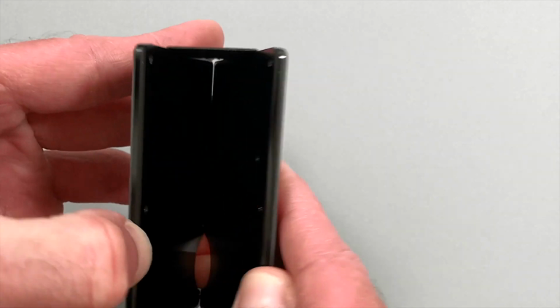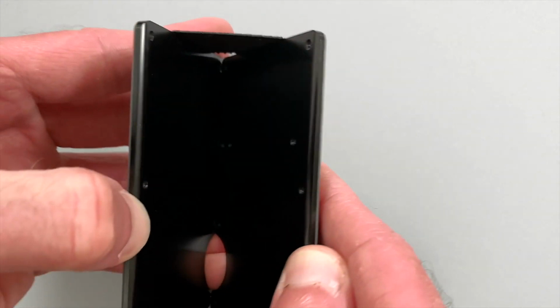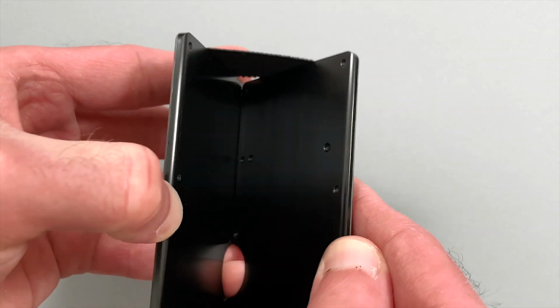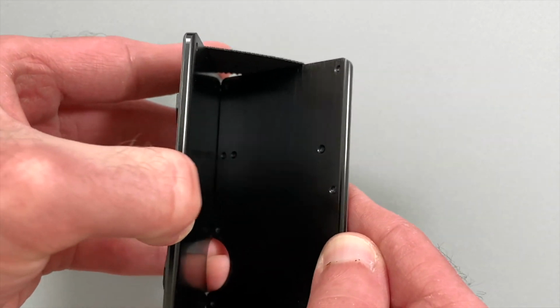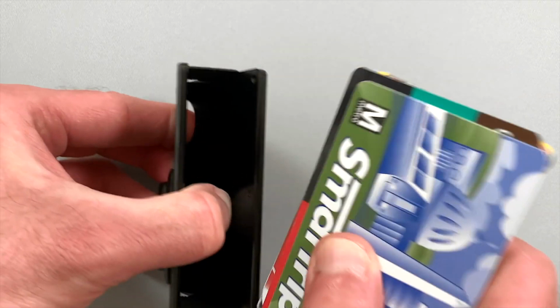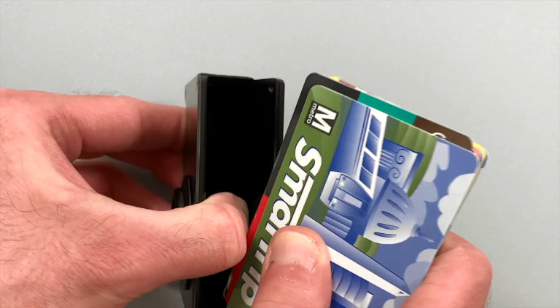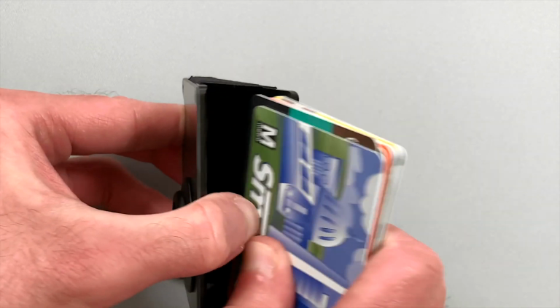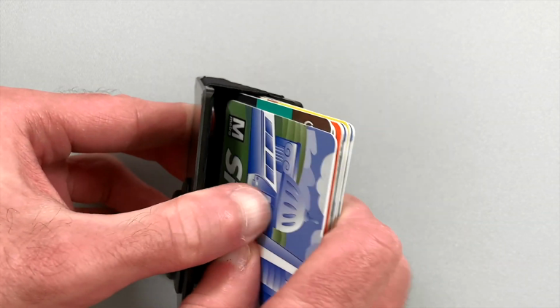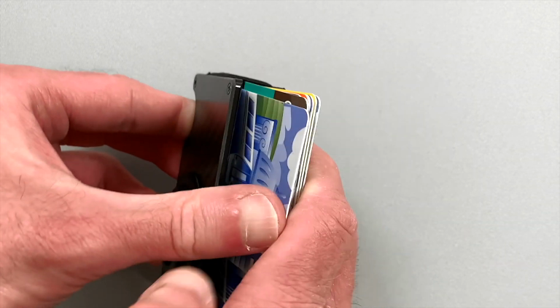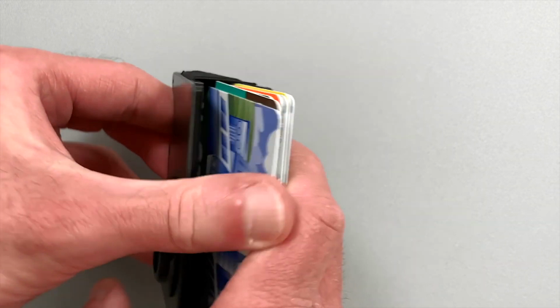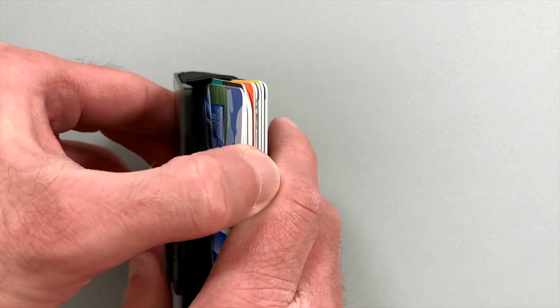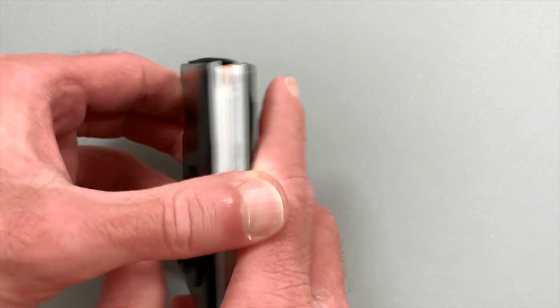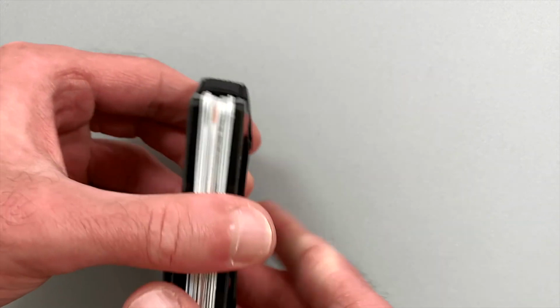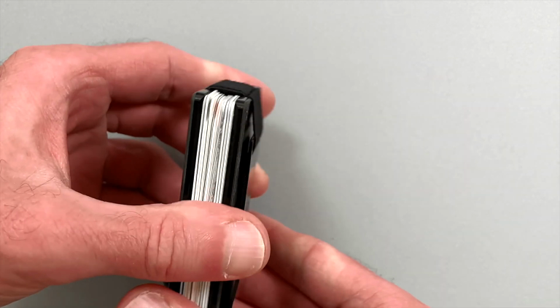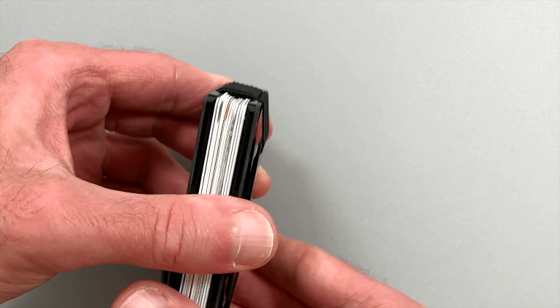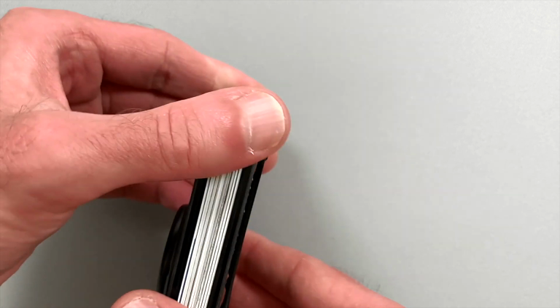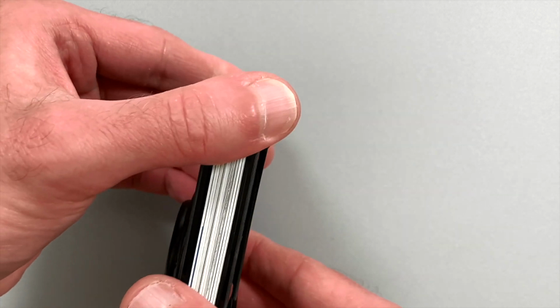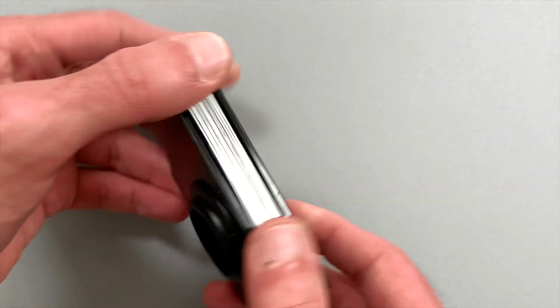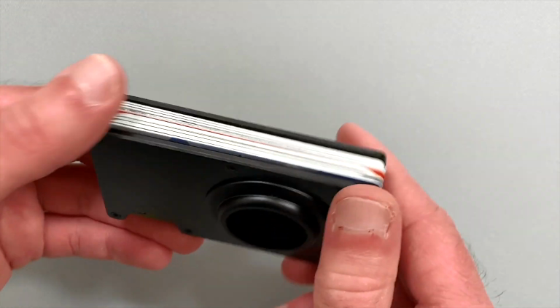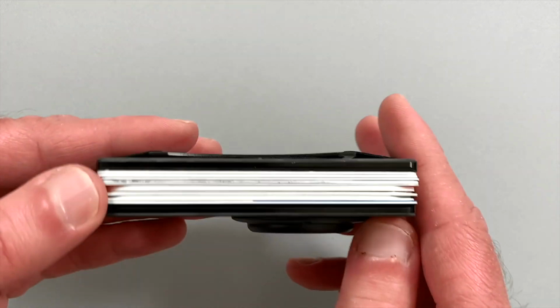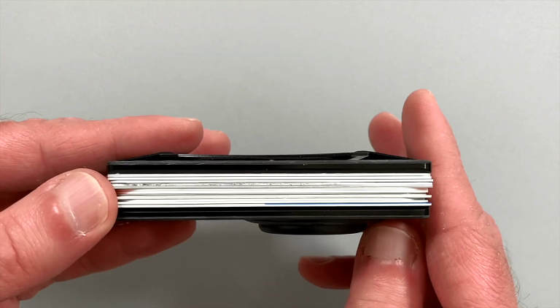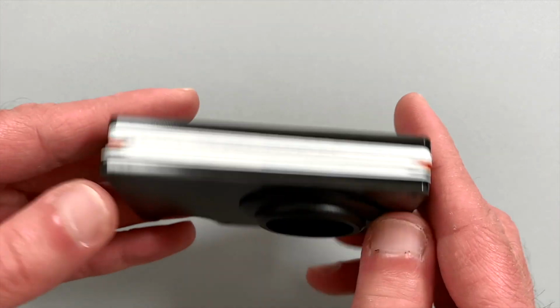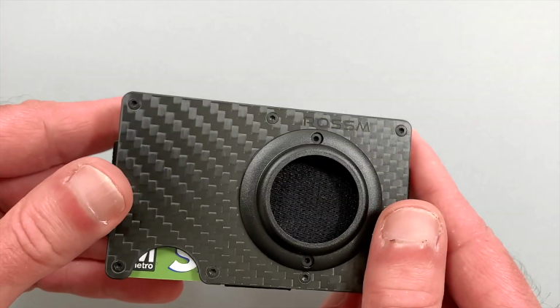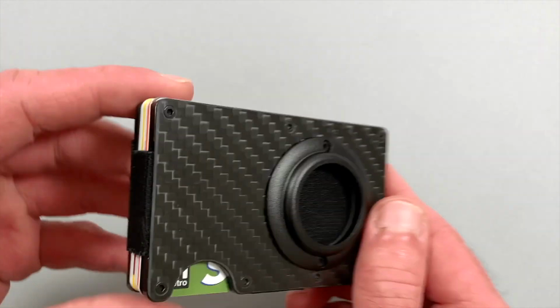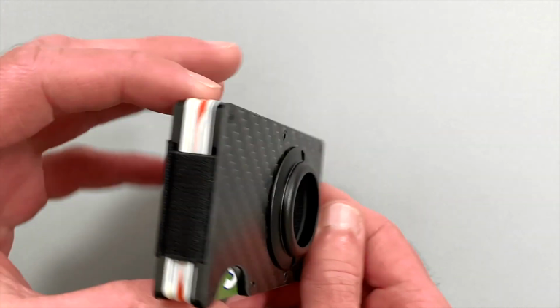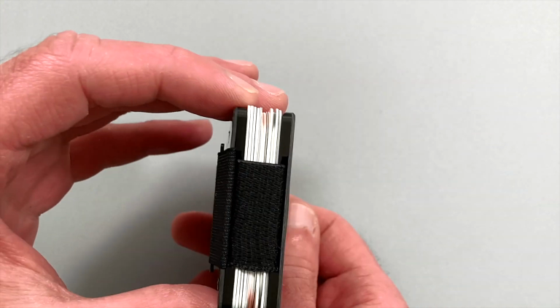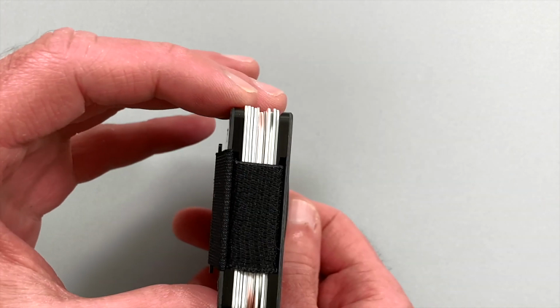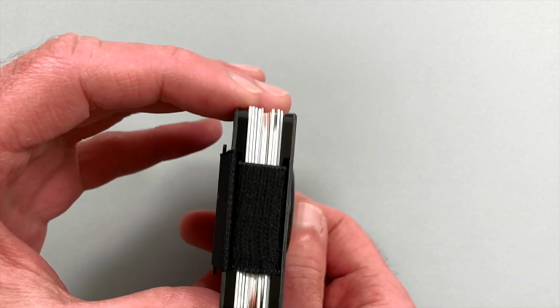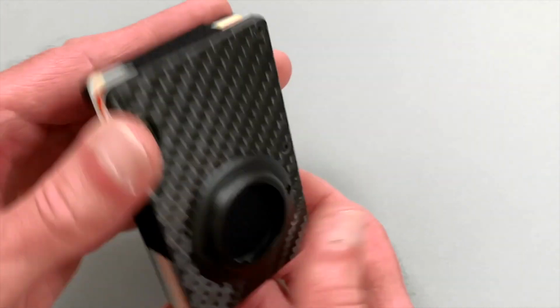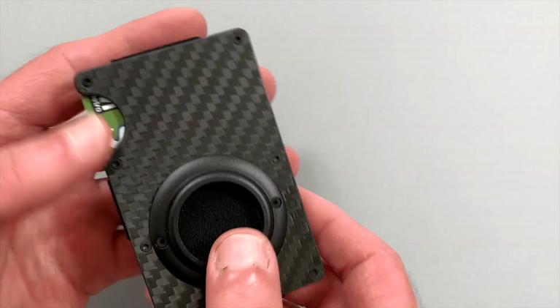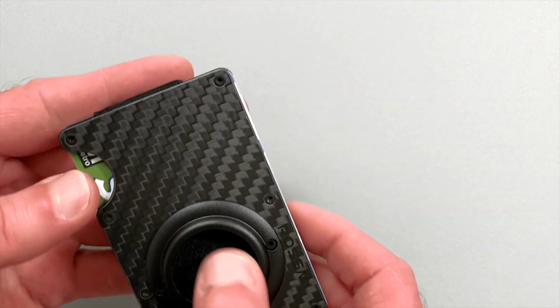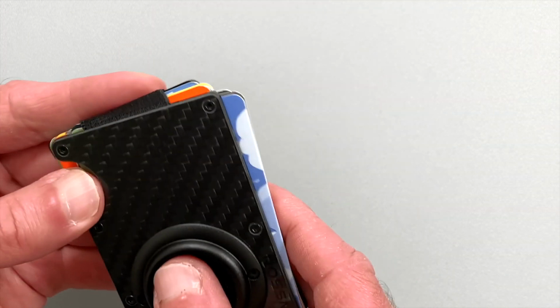The build quality and materials used are very good. There's room for 12 cards and about 10 bills, which despite the compact size makes it quite roomy.